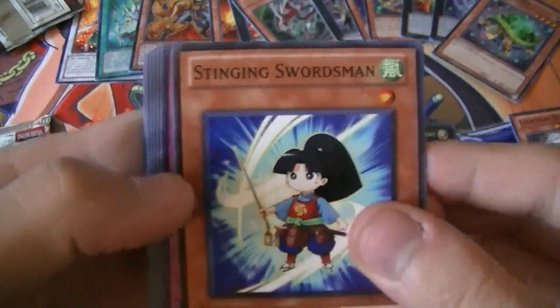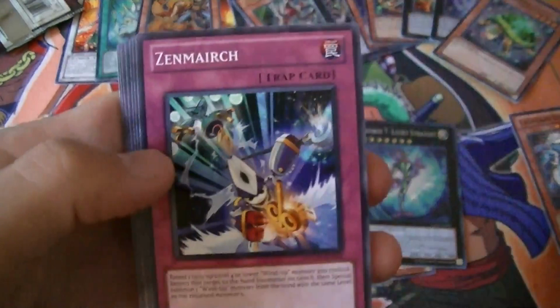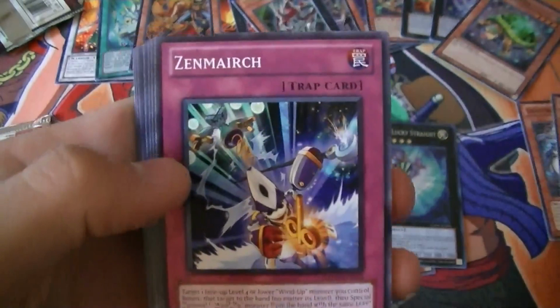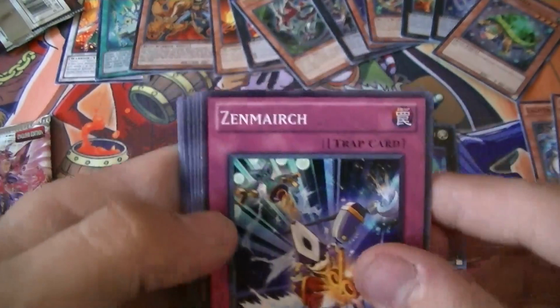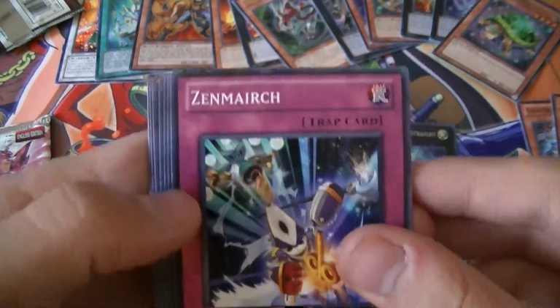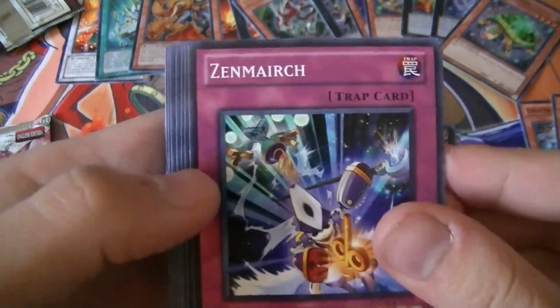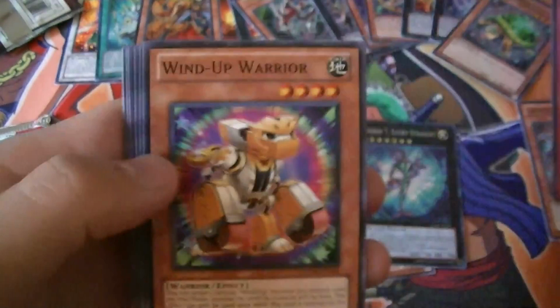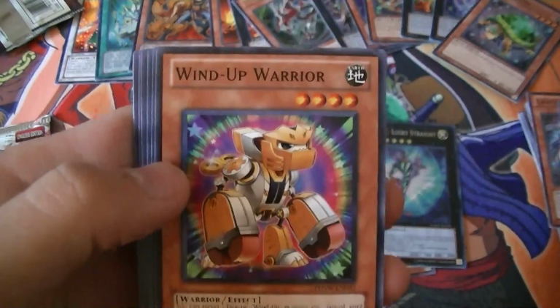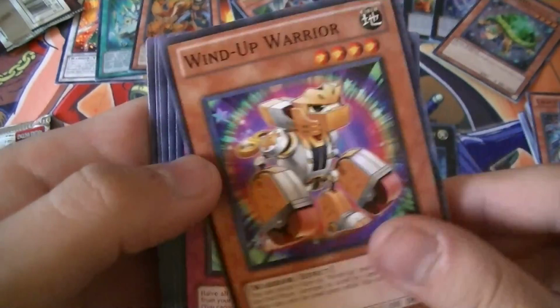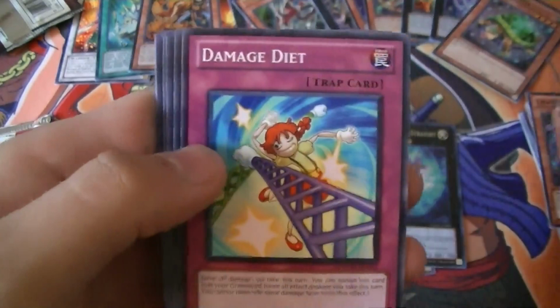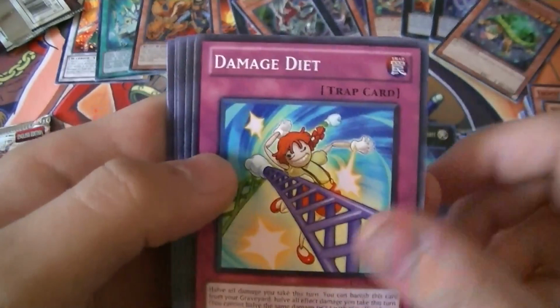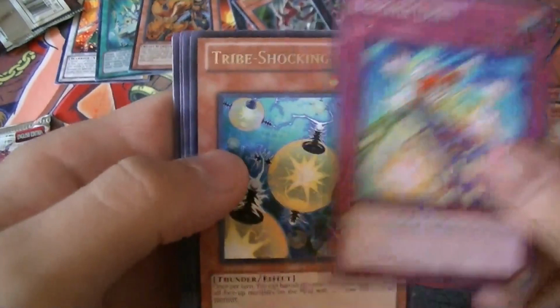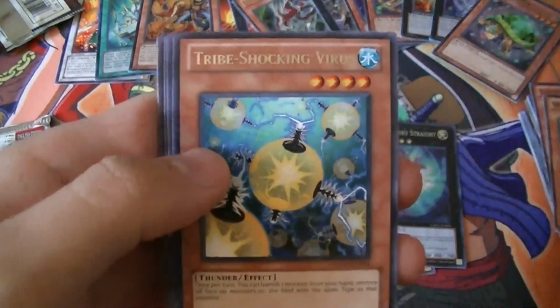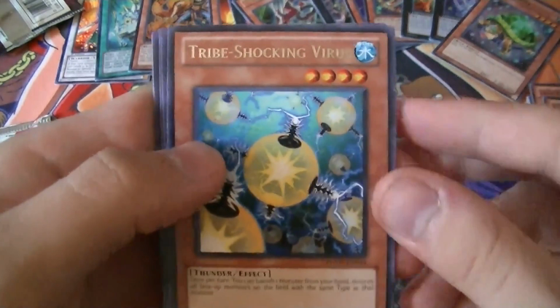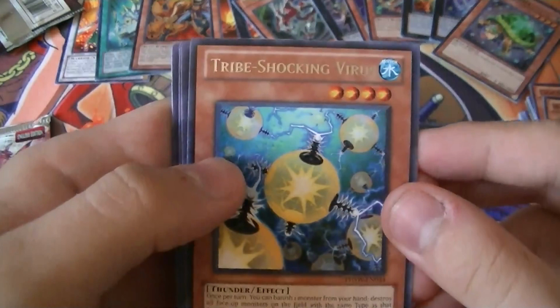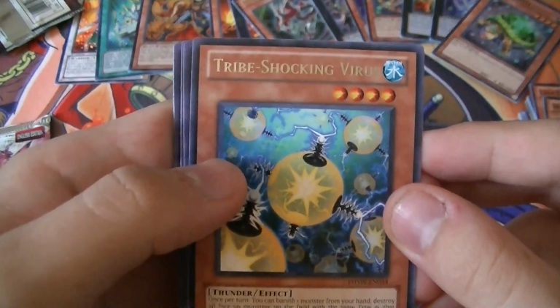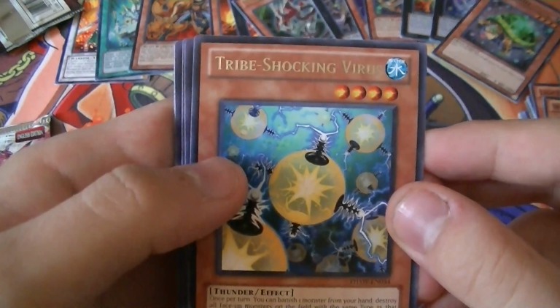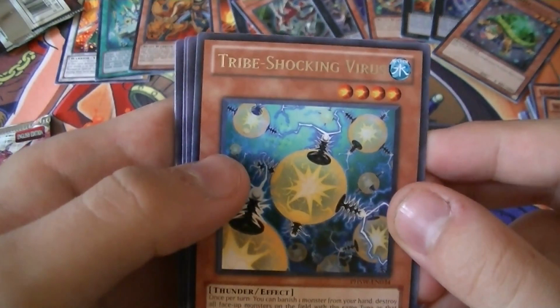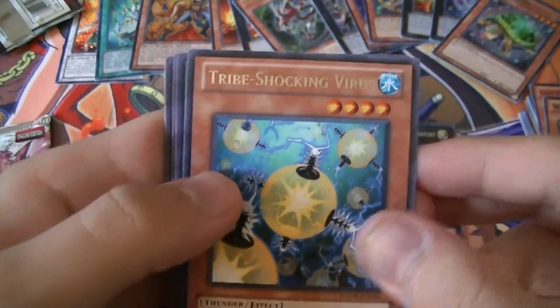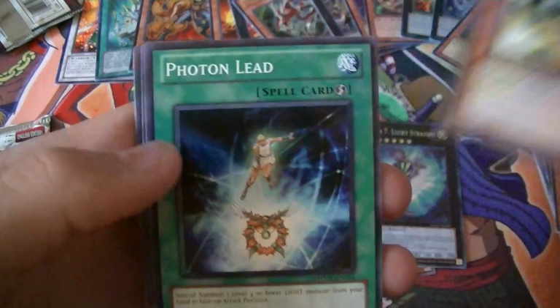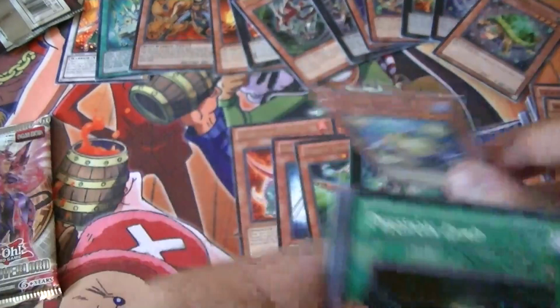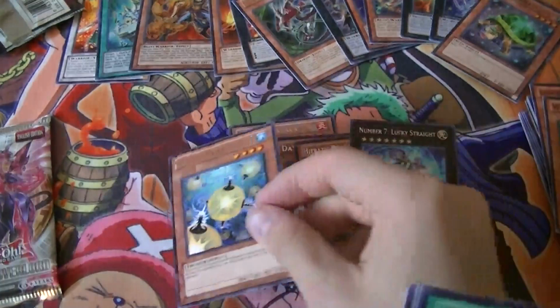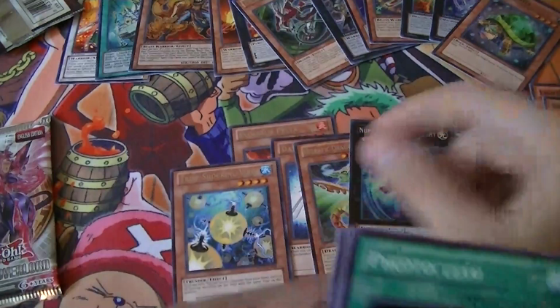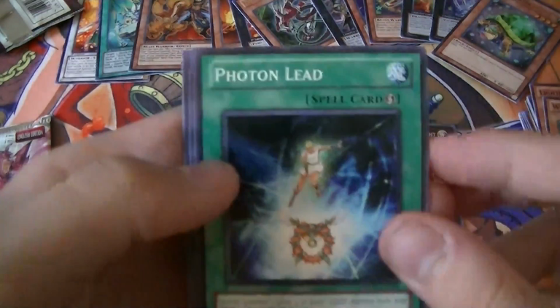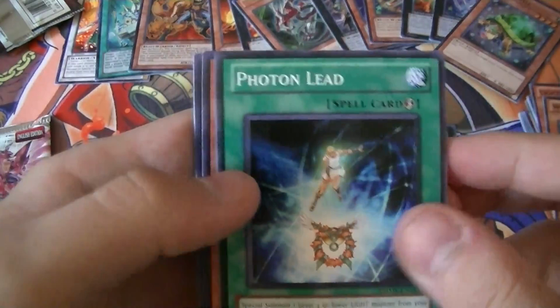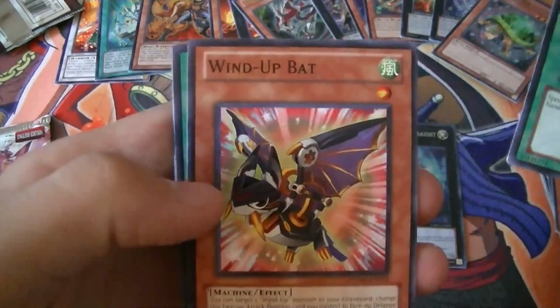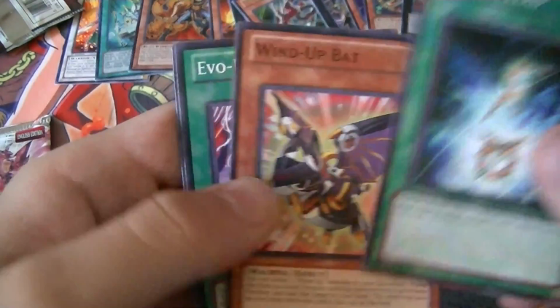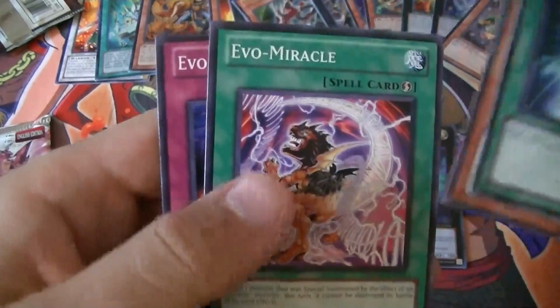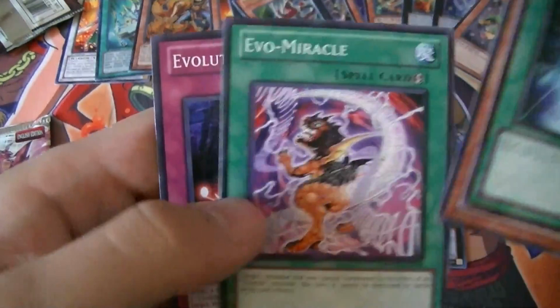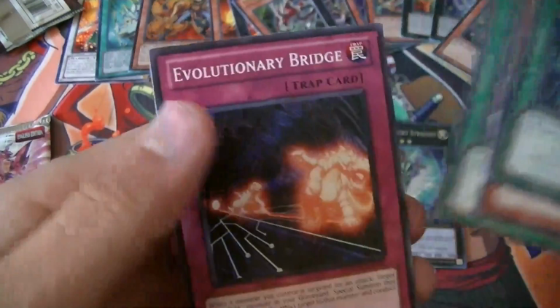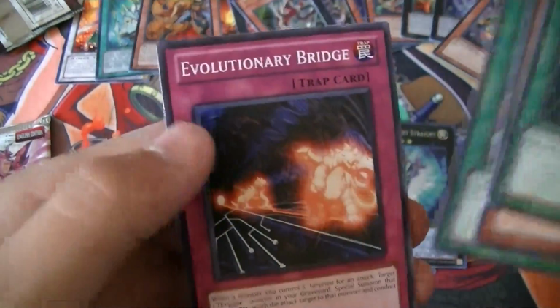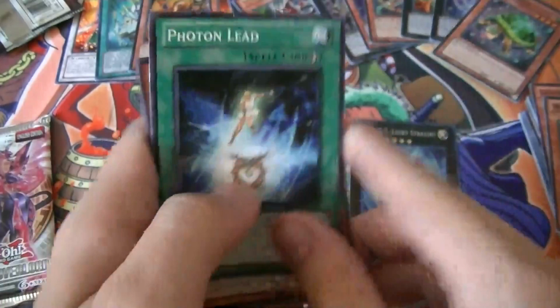Stinging Swordsman. This is a Photon Shock Wave pack: Zen March, Wind-Up Warrior, Damaged Diet, a Rare Tribe Shocking Virus, Photon Lead, Wind-Up Bat, Evo Miracle, and Evolutionary Ridge.